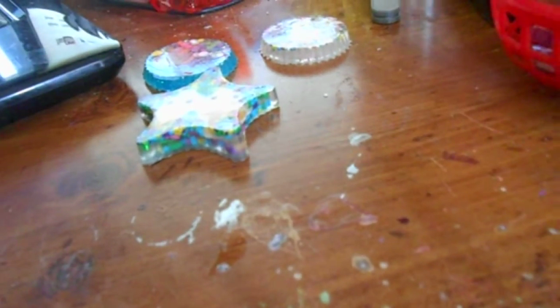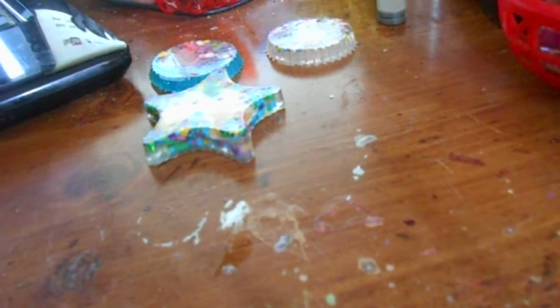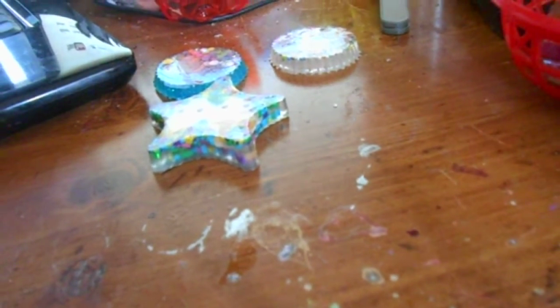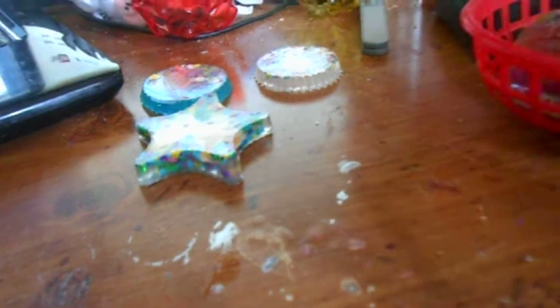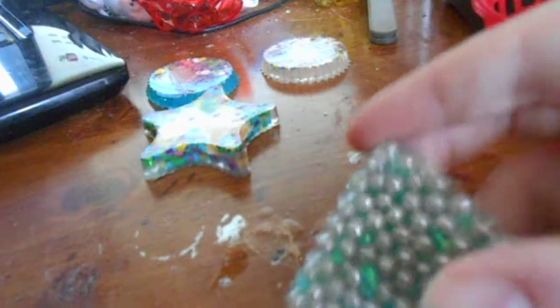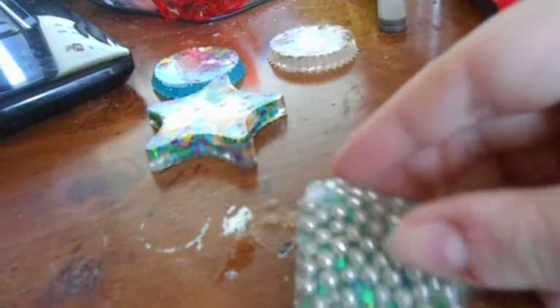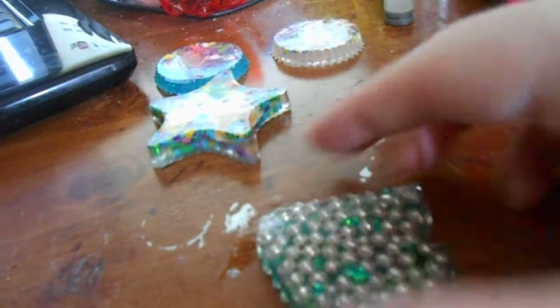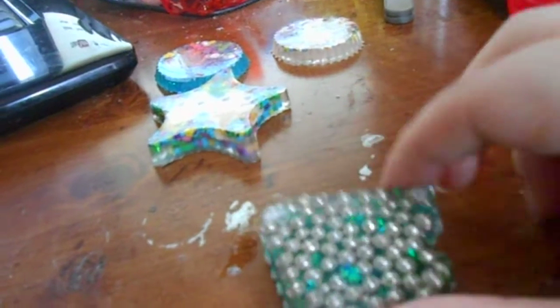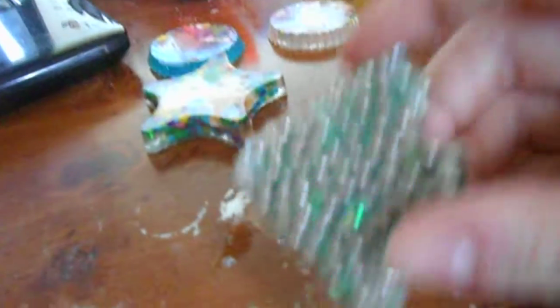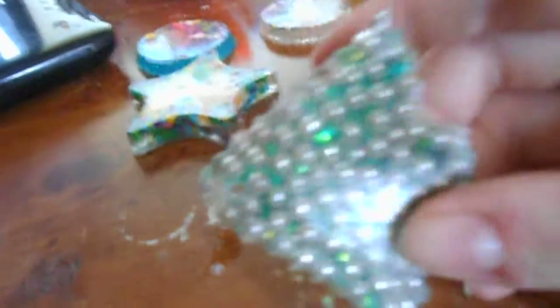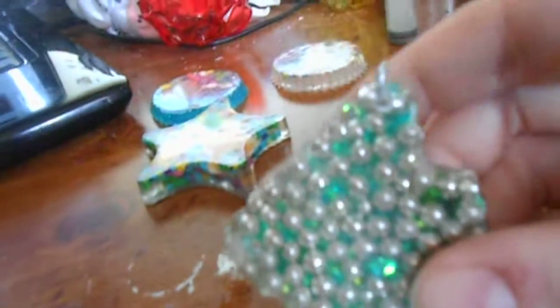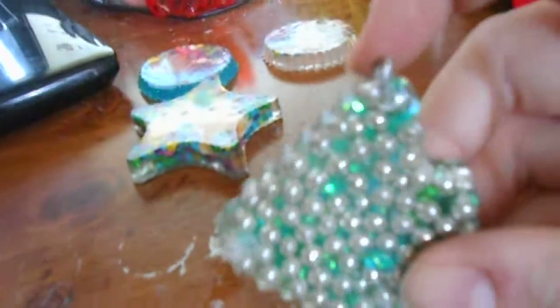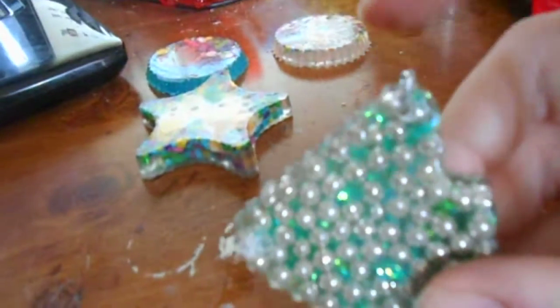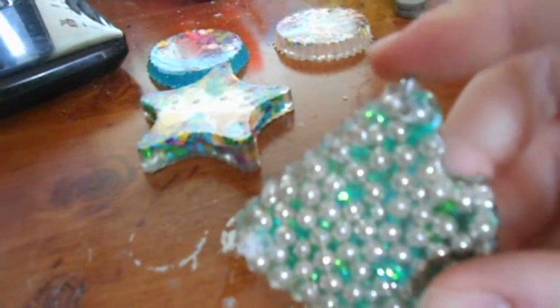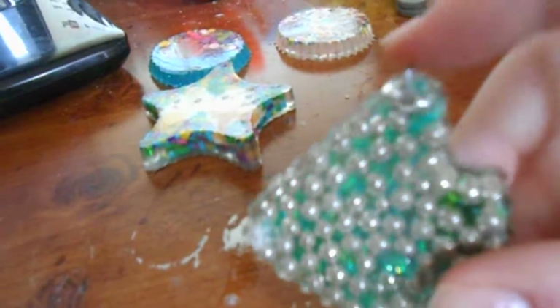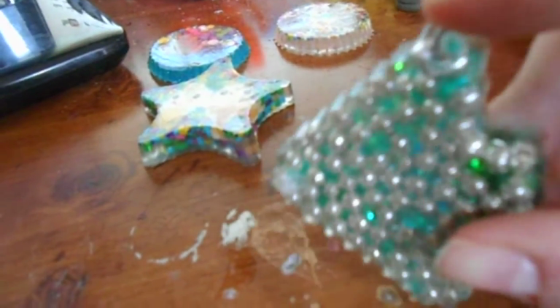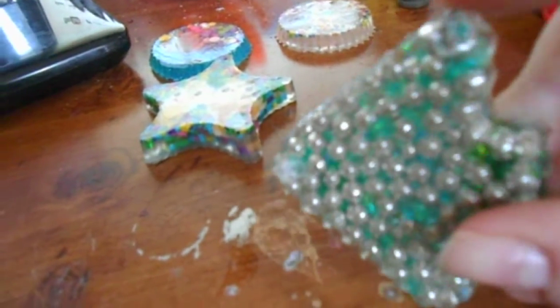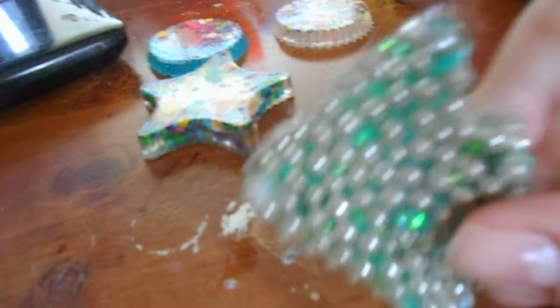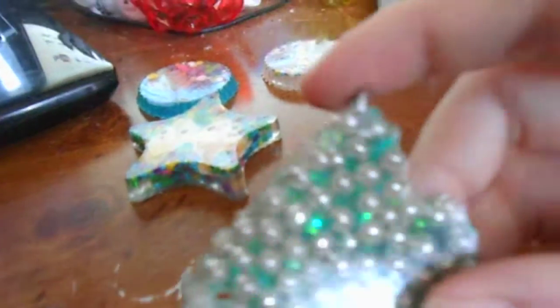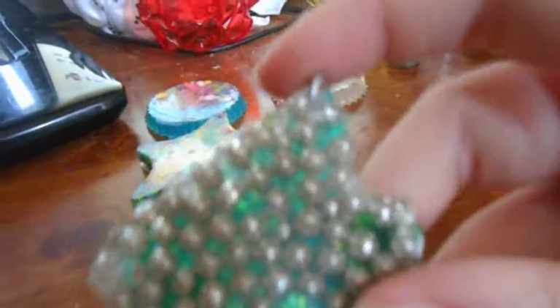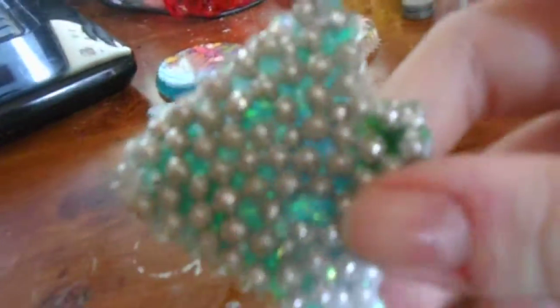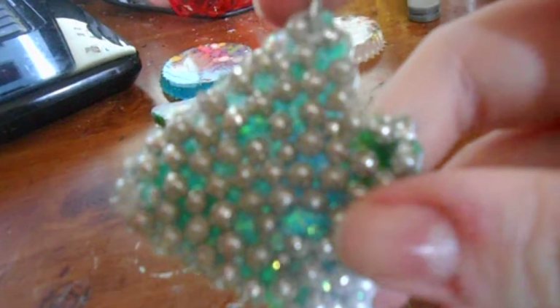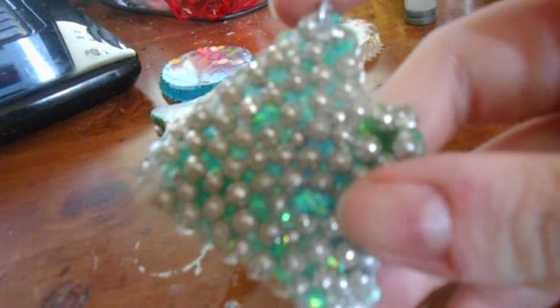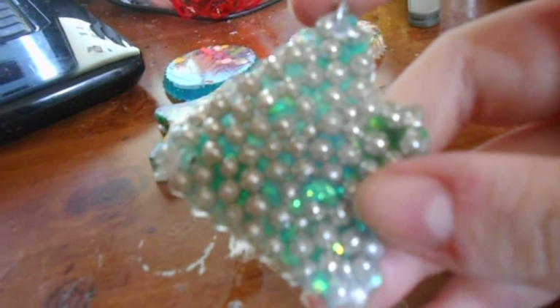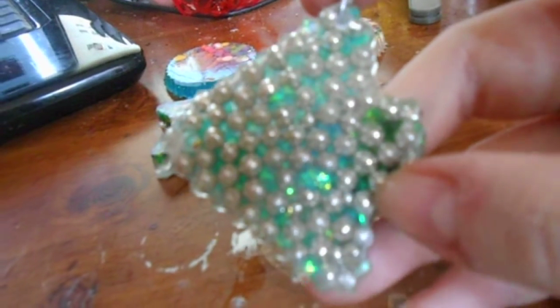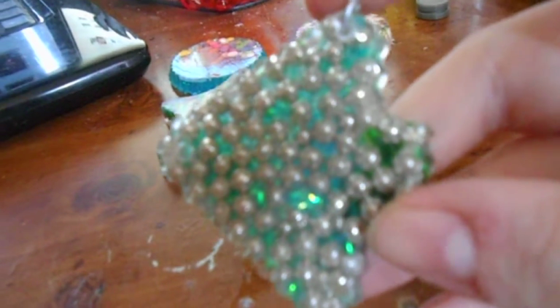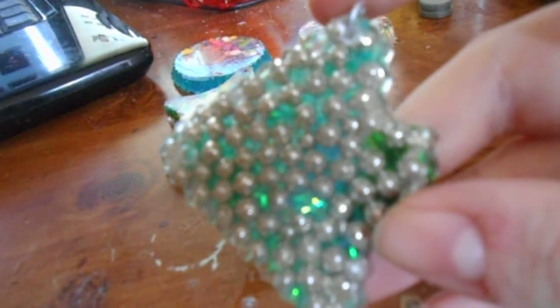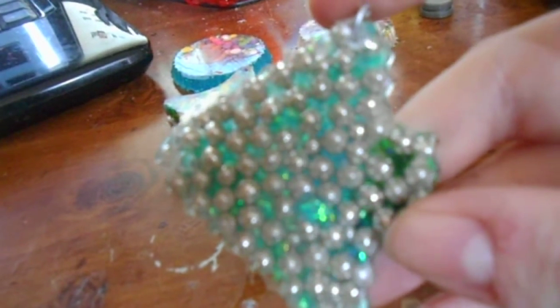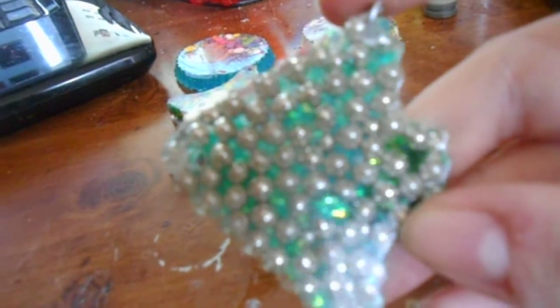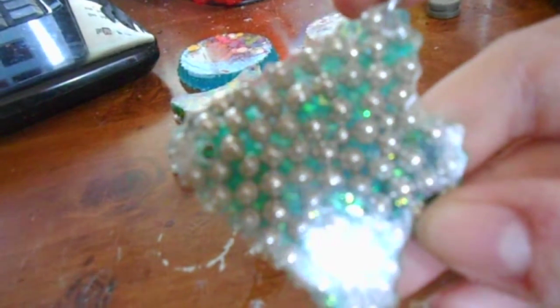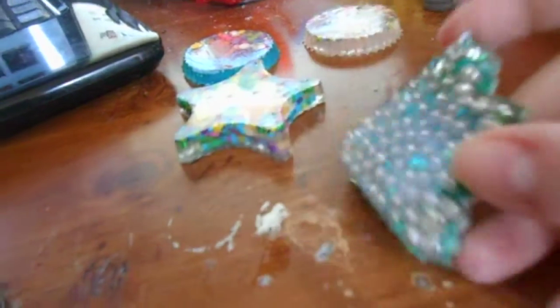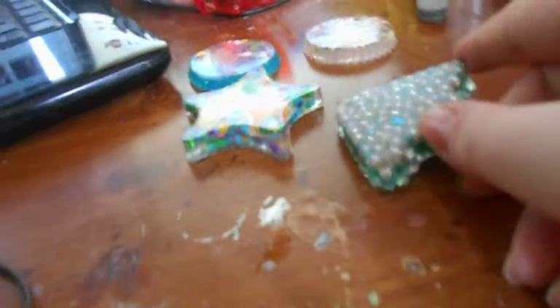Then I did this piece here. I'm not really a fan of this piece — I already put a jump ring on it, but I just don't like the way it turned out.